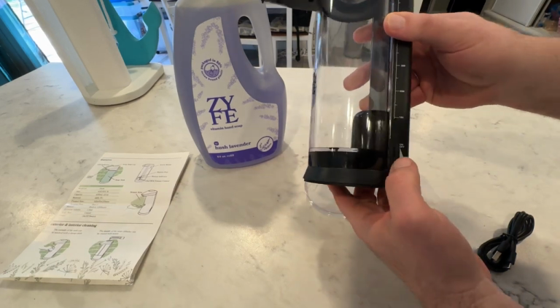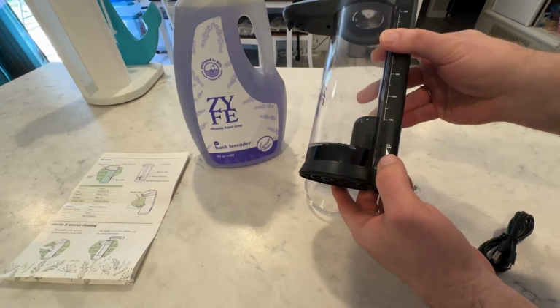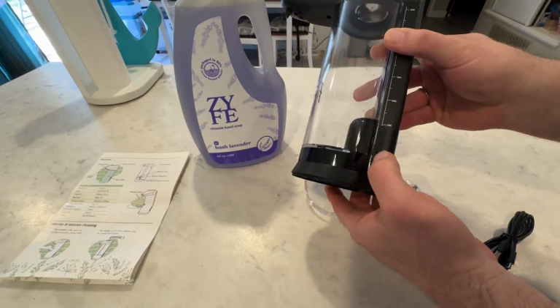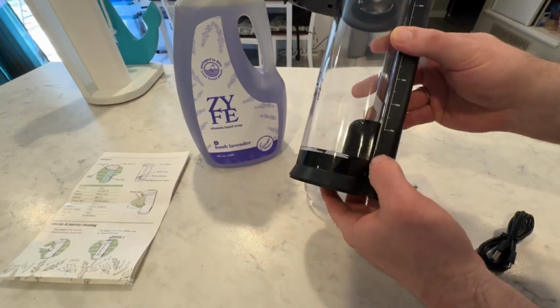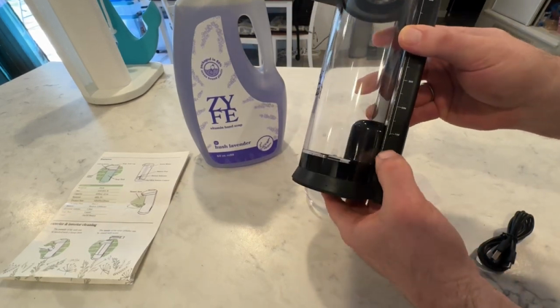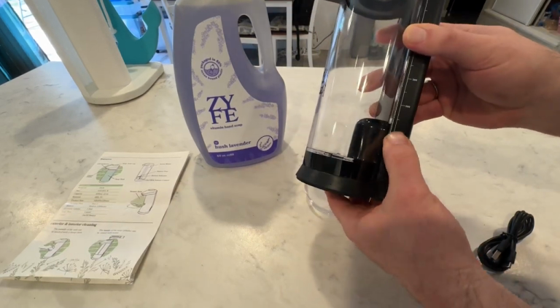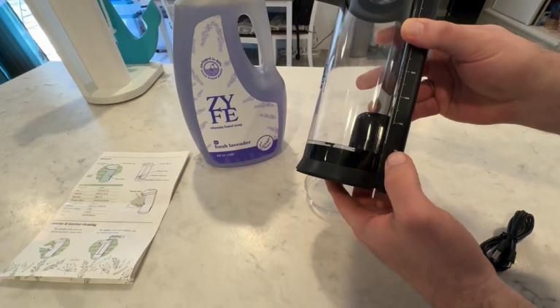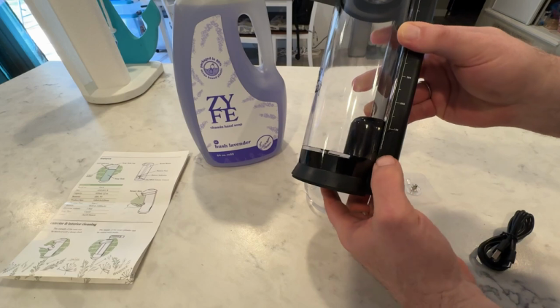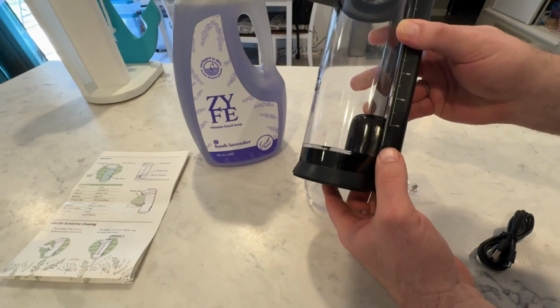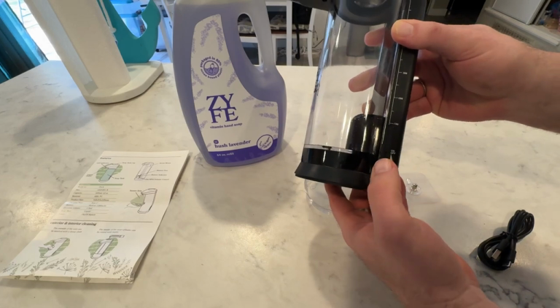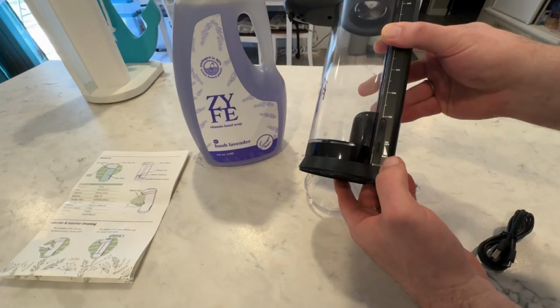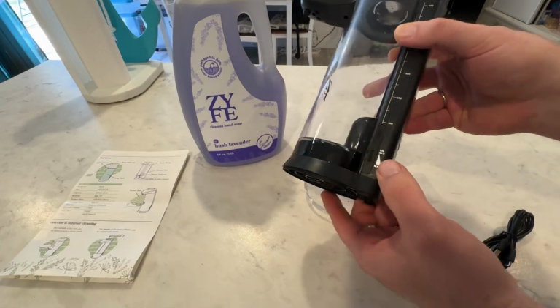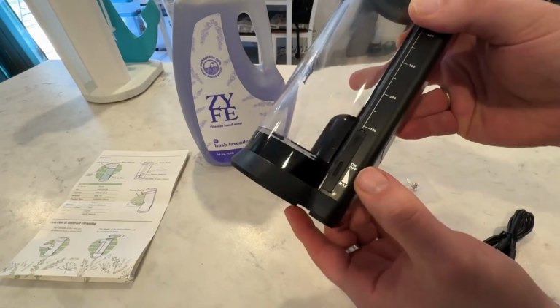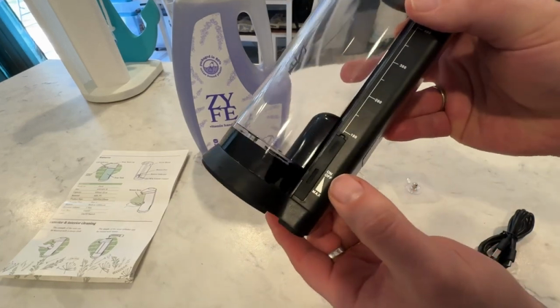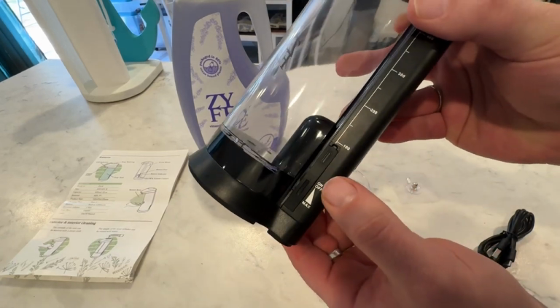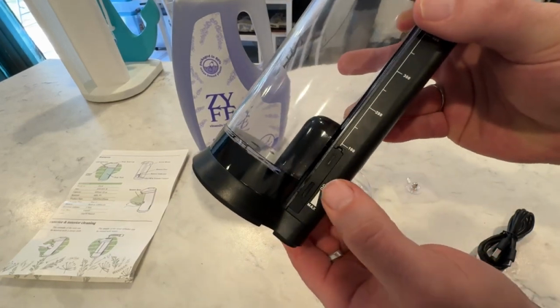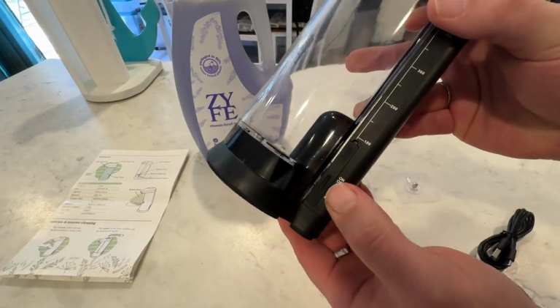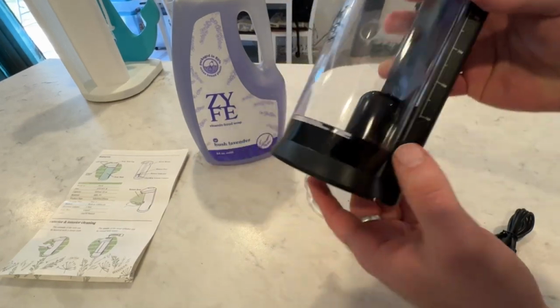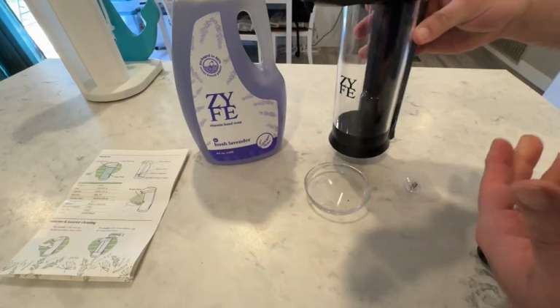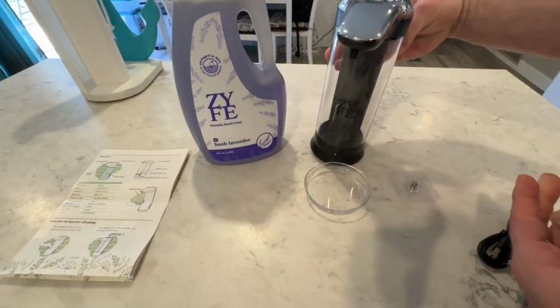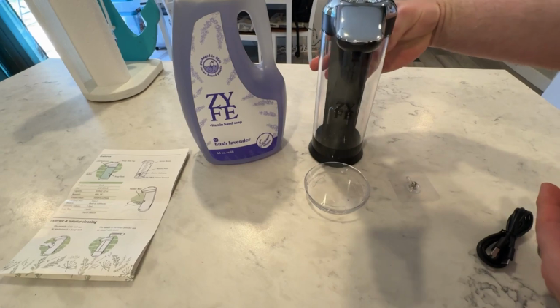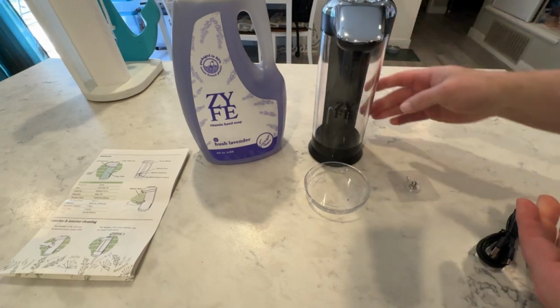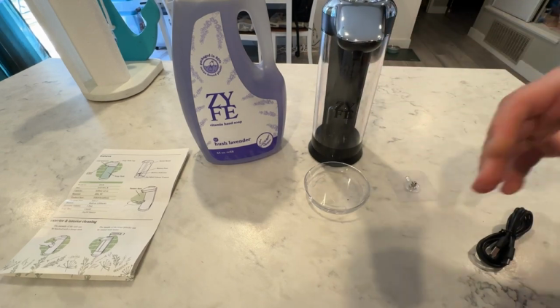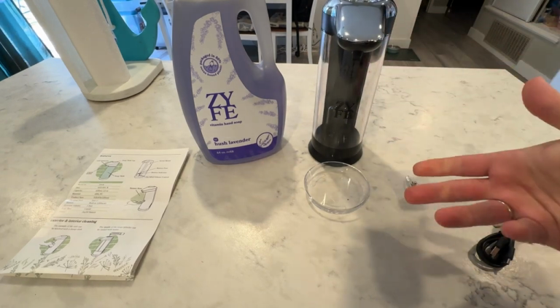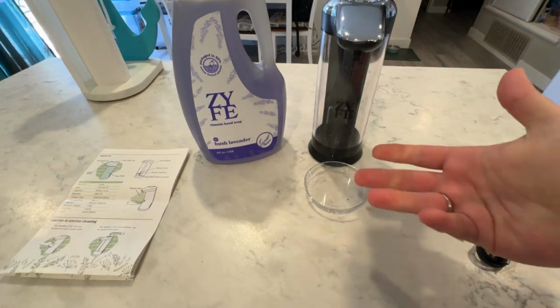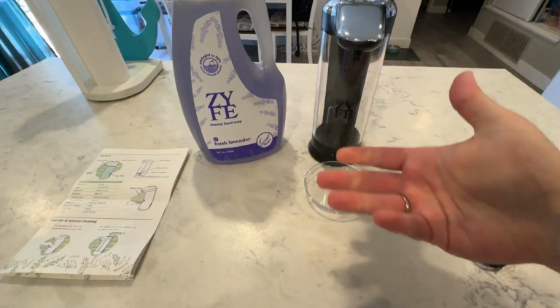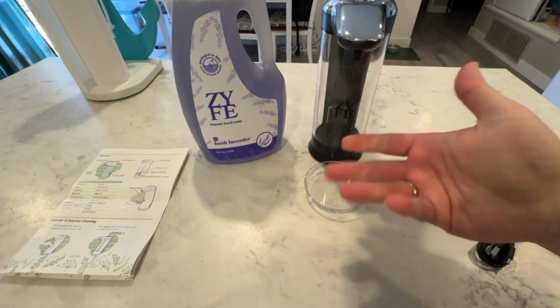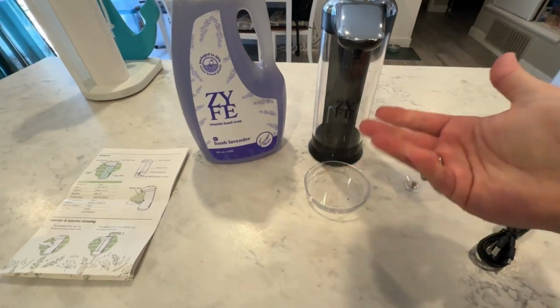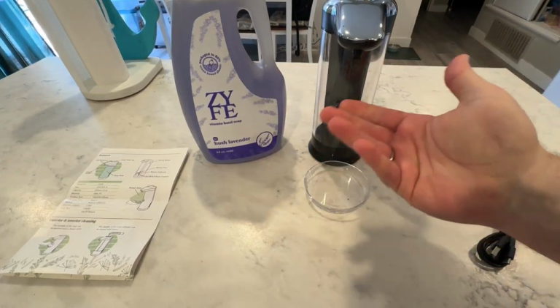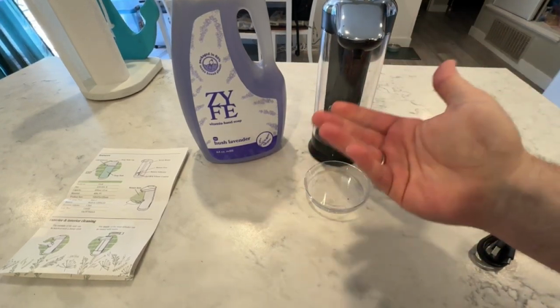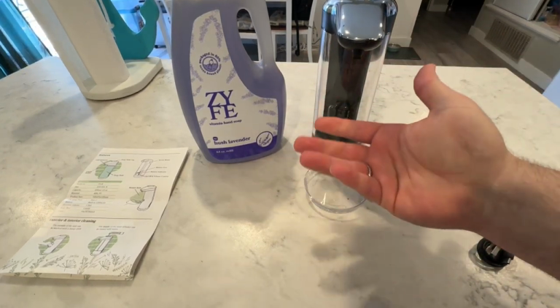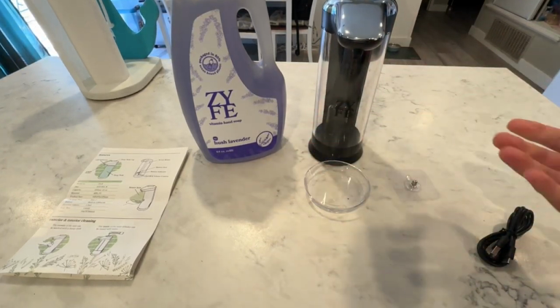It has the on/off dial right here and by default it's off. When you see it says the volume dial is up to max, that's how much soap you want to dispense after it actually analyzes your hand or motion under it.